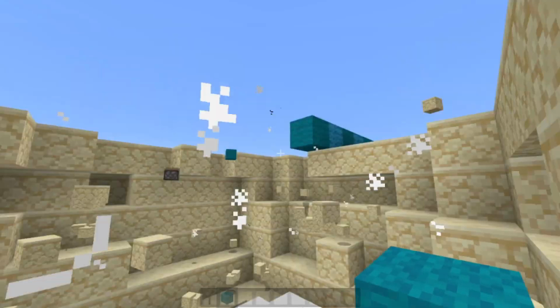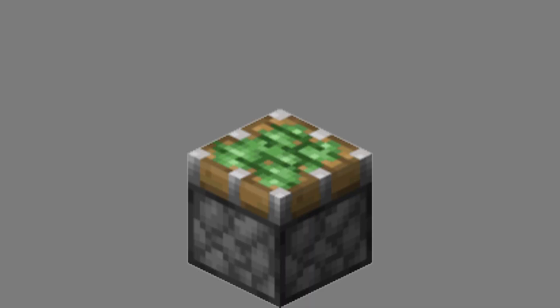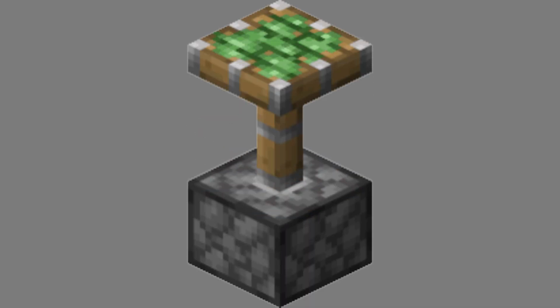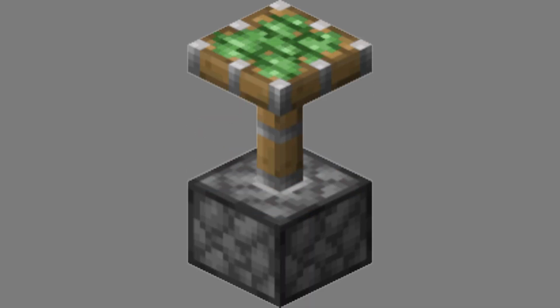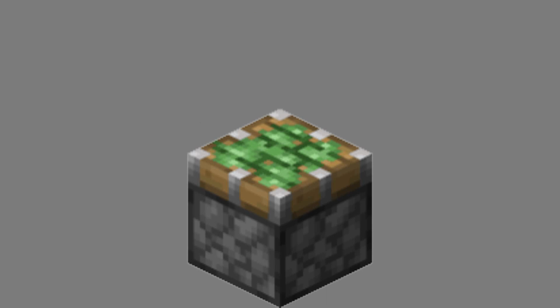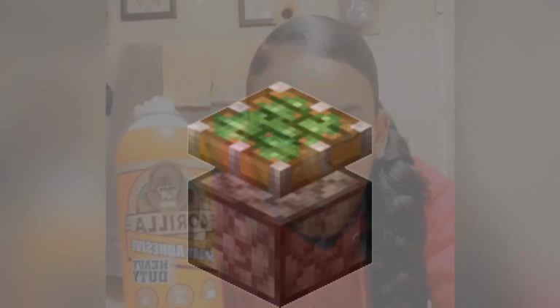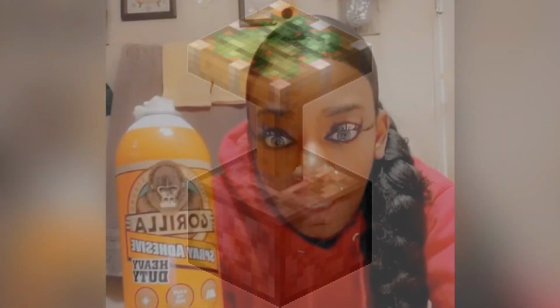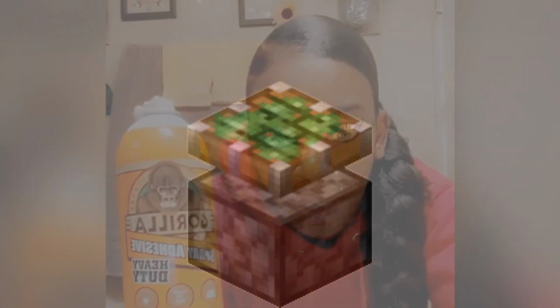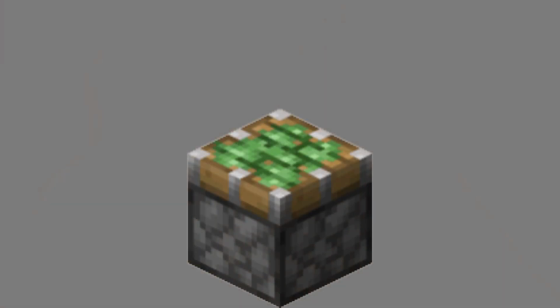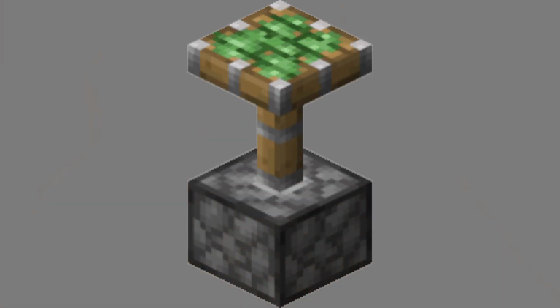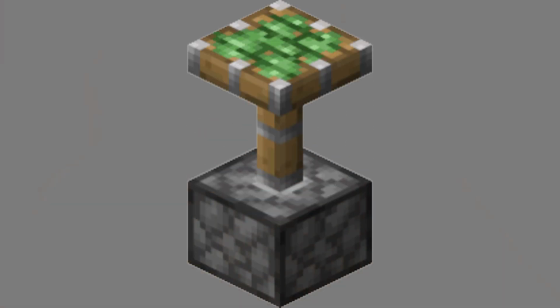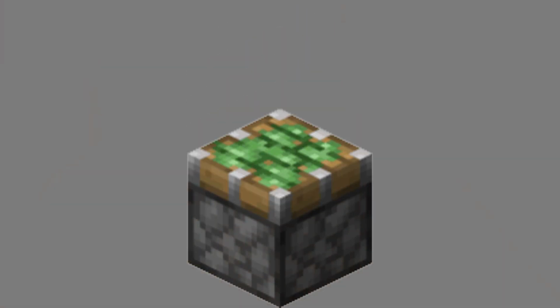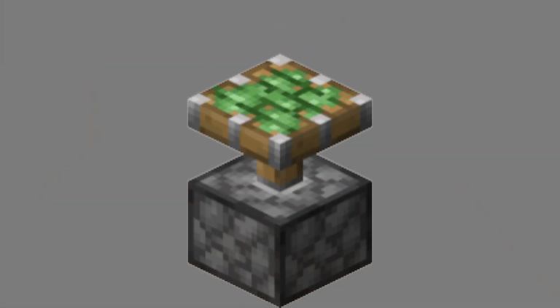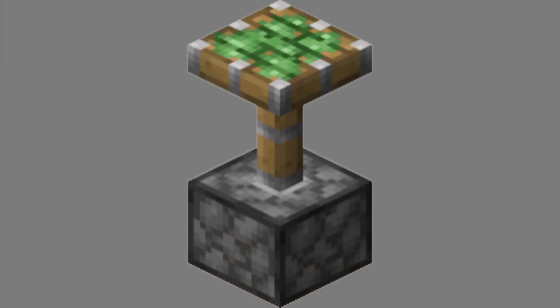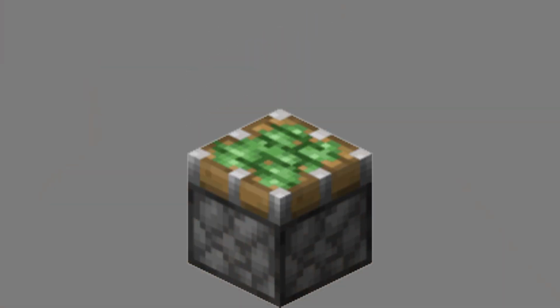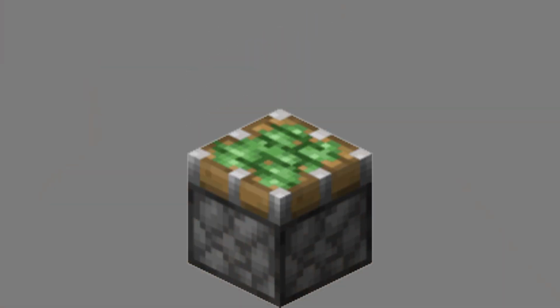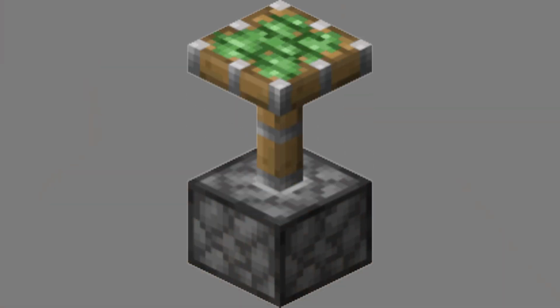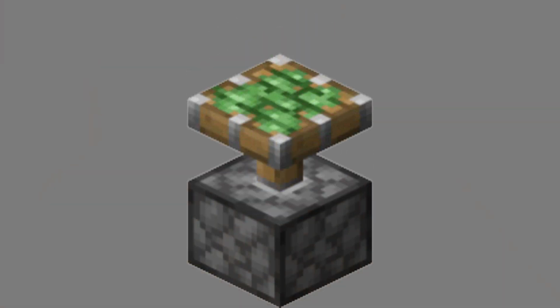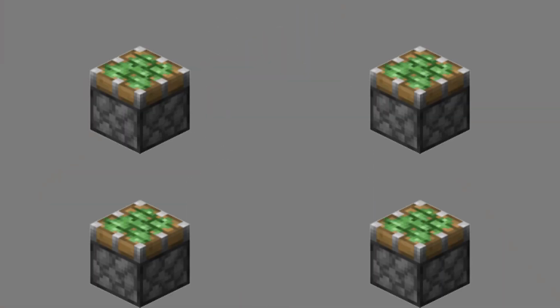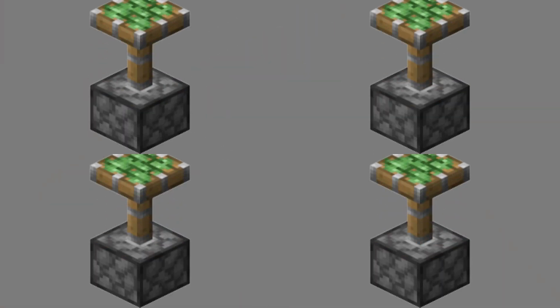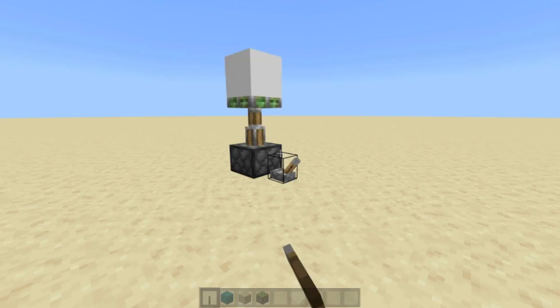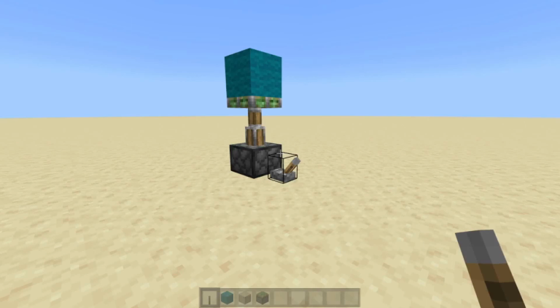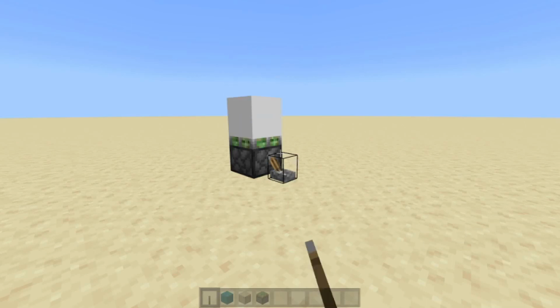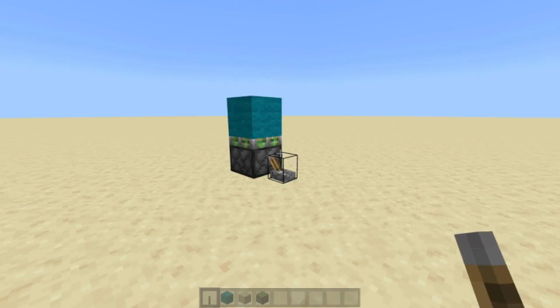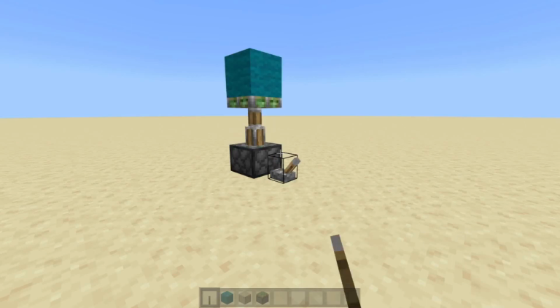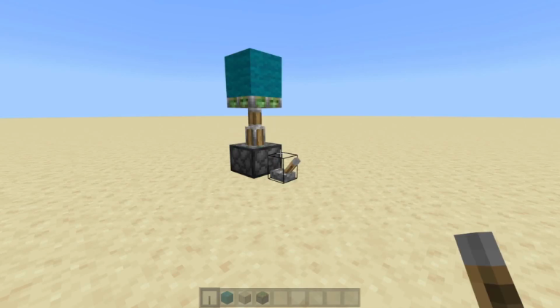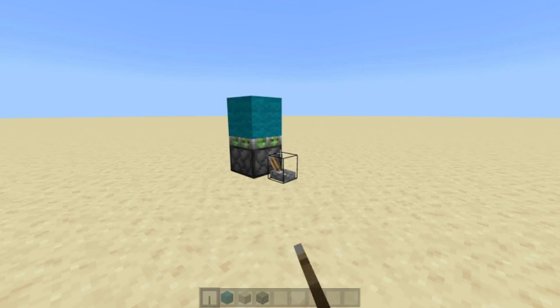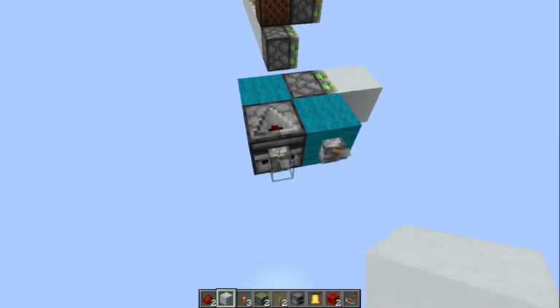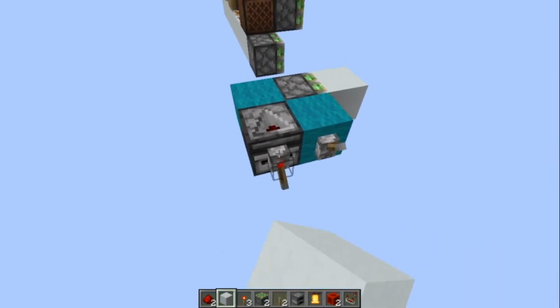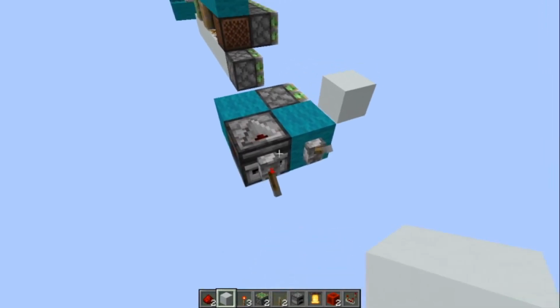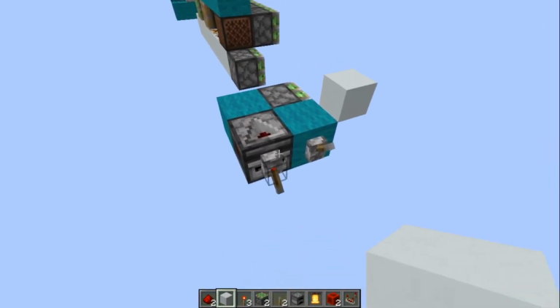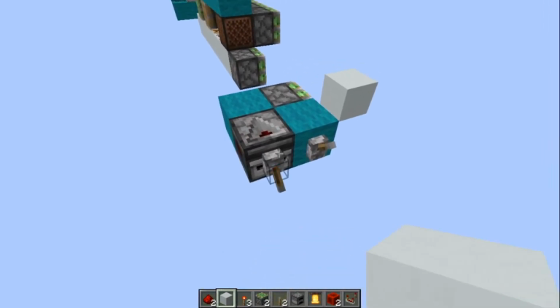Pistons also have cousins with gorilla glue in their heads, called sticky pistons — and get this, they're sticky. They can push and pull blocks in front of them, but can spit blocks in certain circumstances.